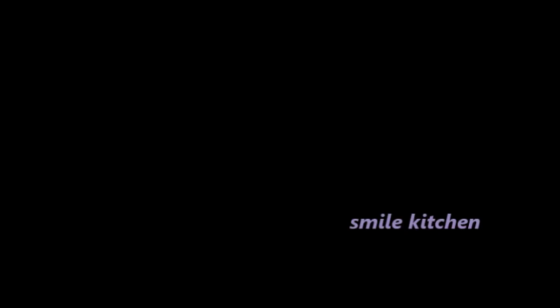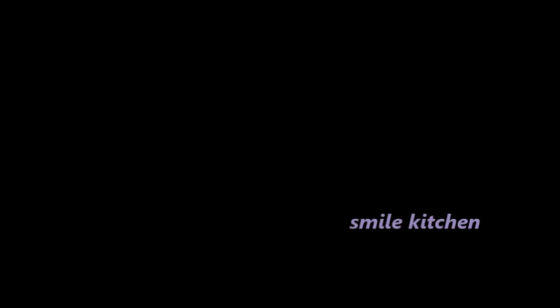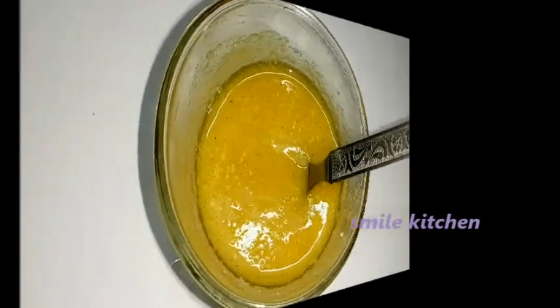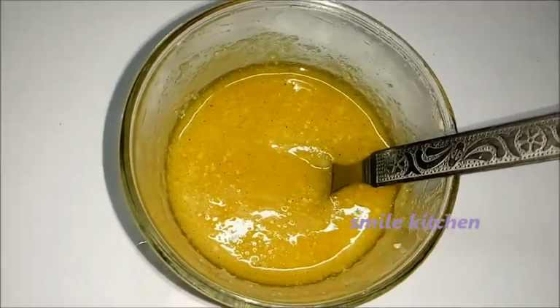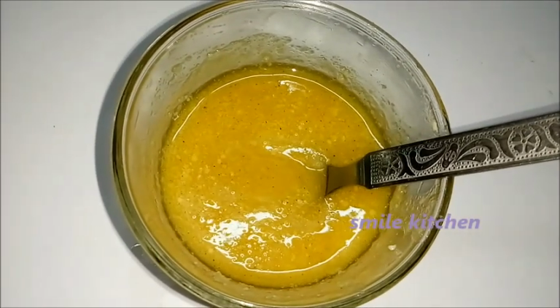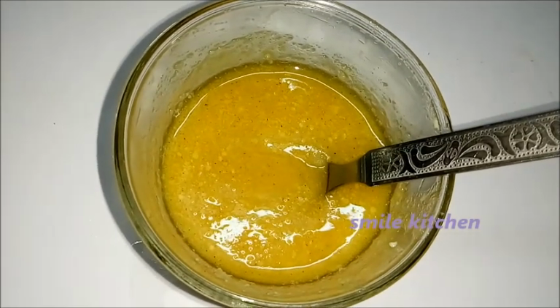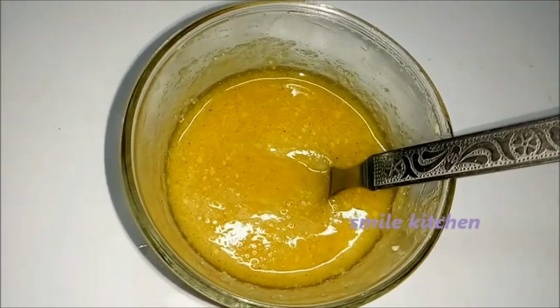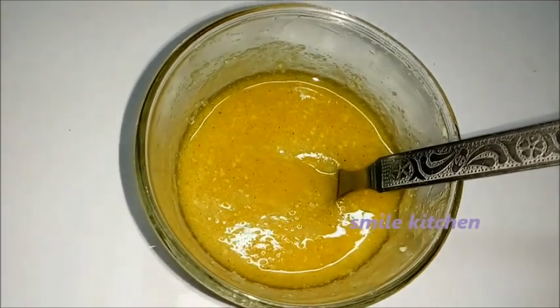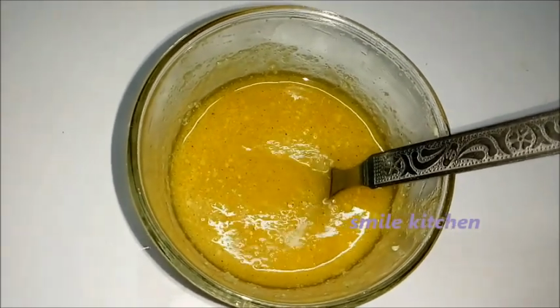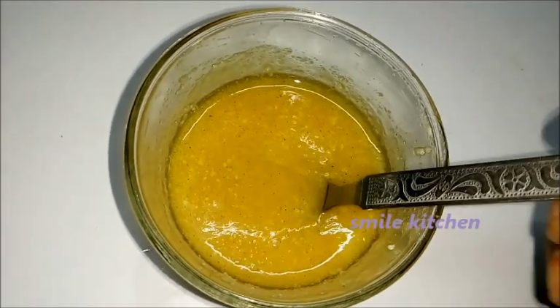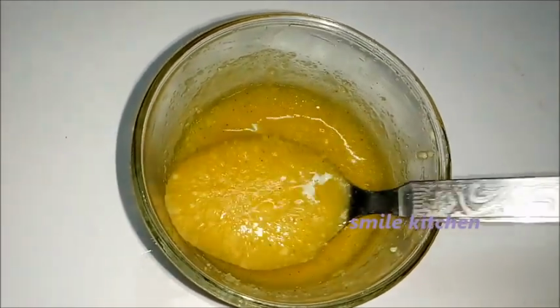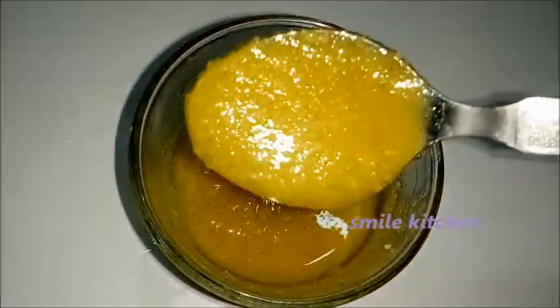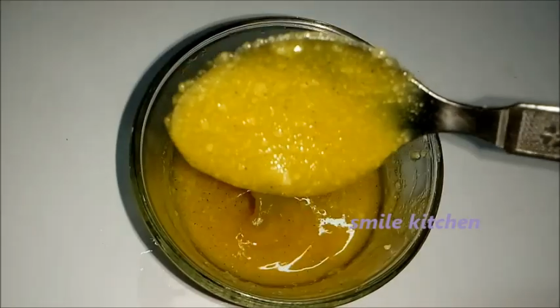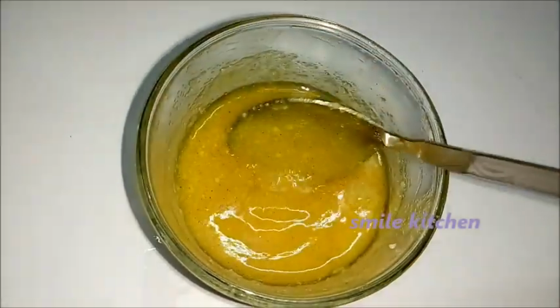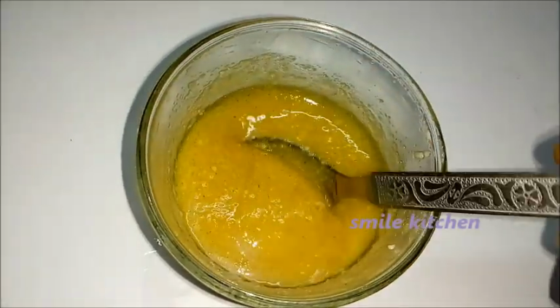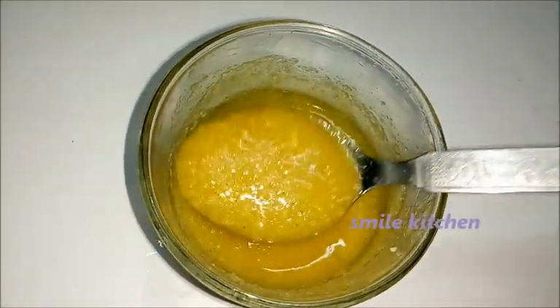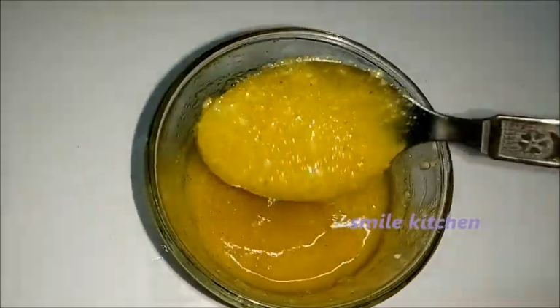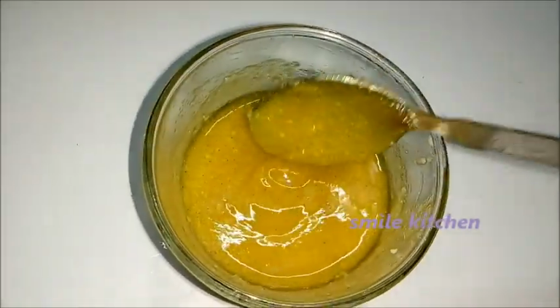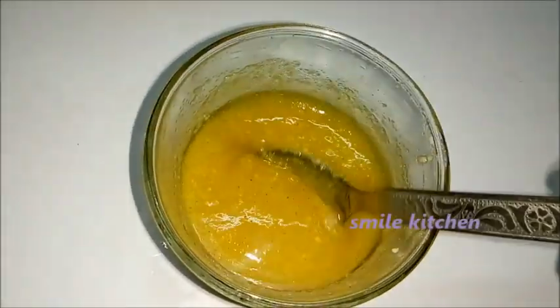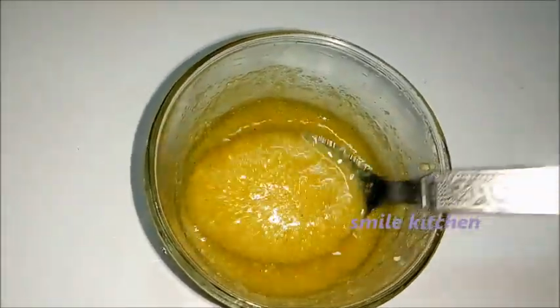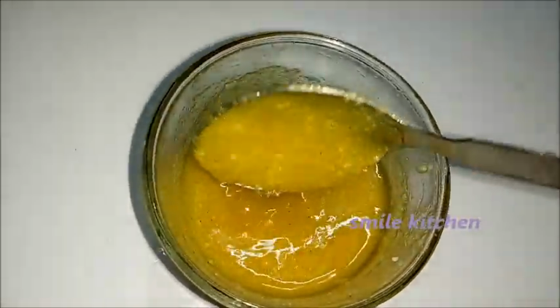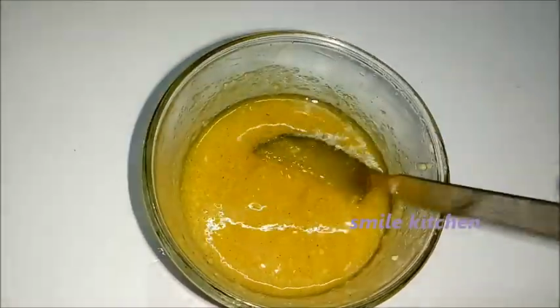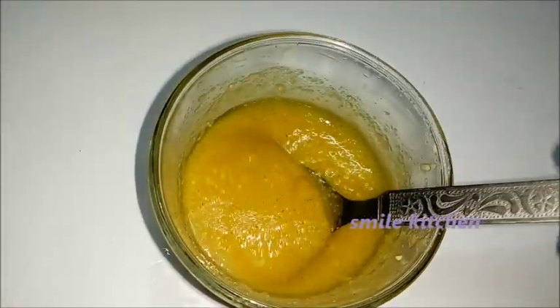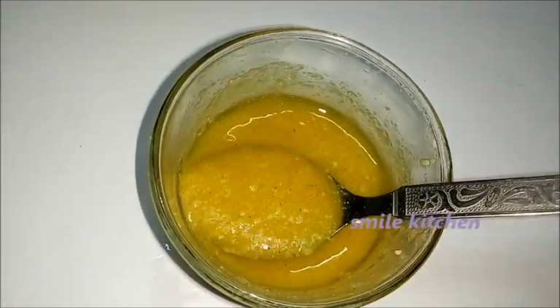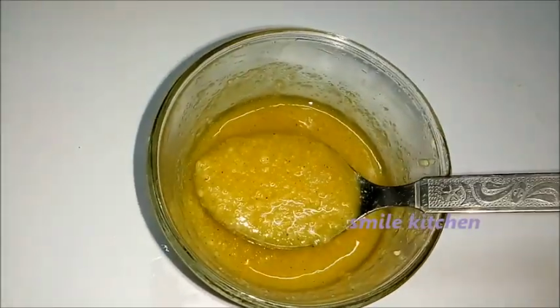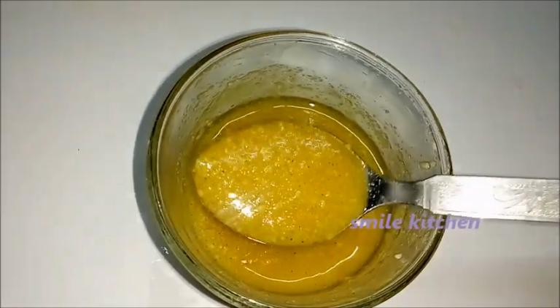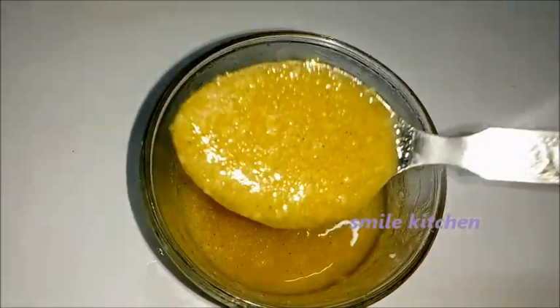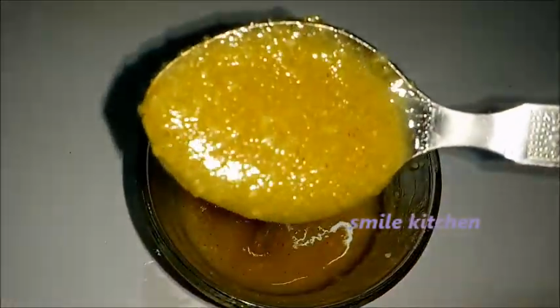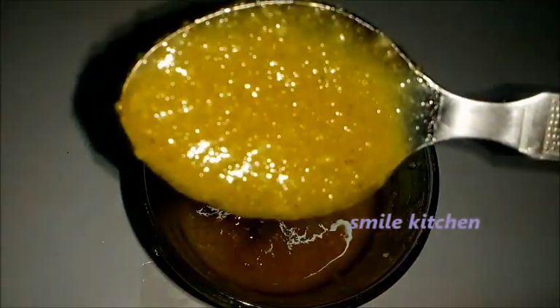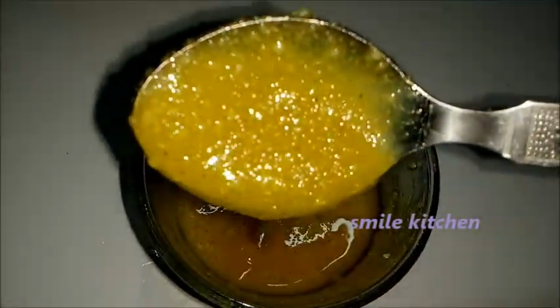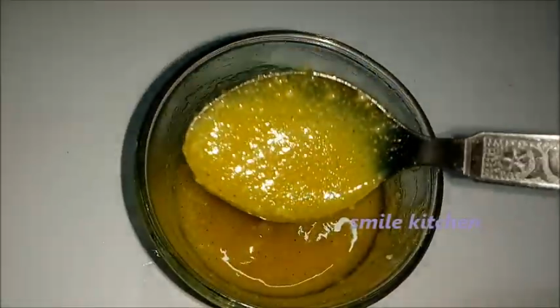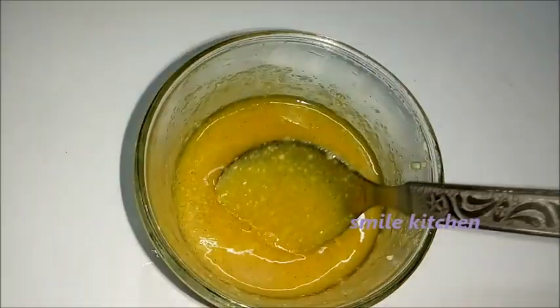Hi, welcome to my kitchen. We will see what is the recipe that is called the Suvayana Nei. See how it is ready to be done. This recipe is really good.